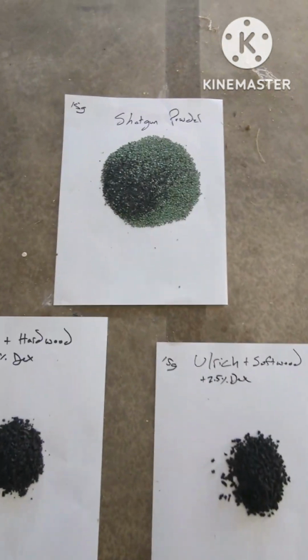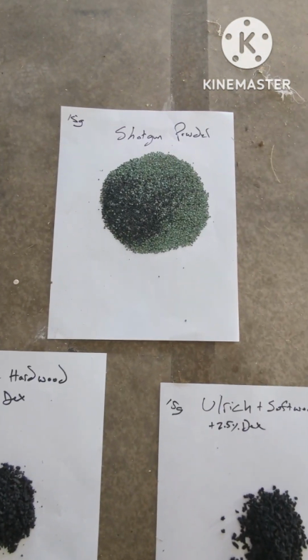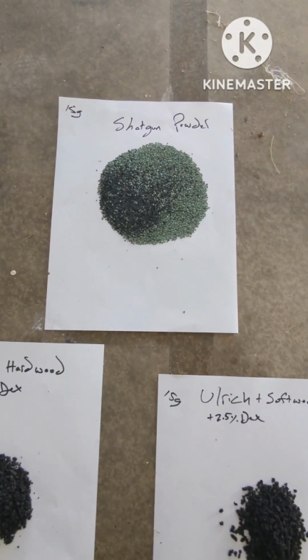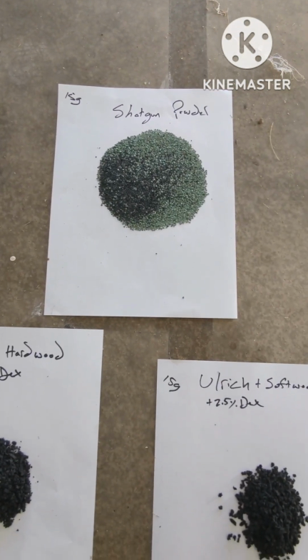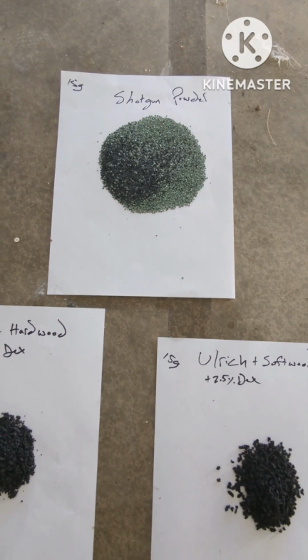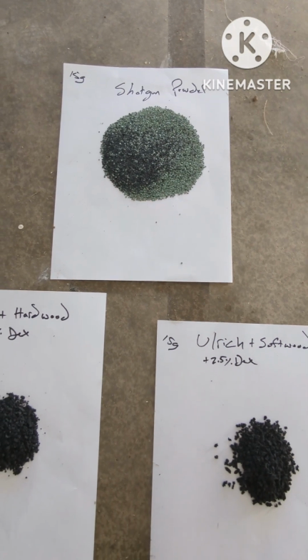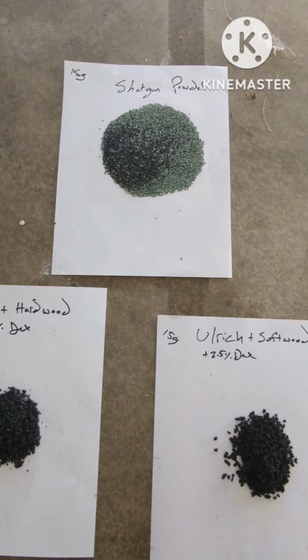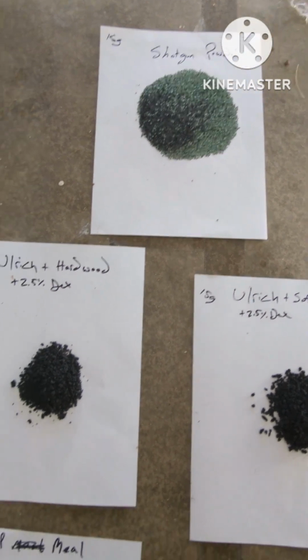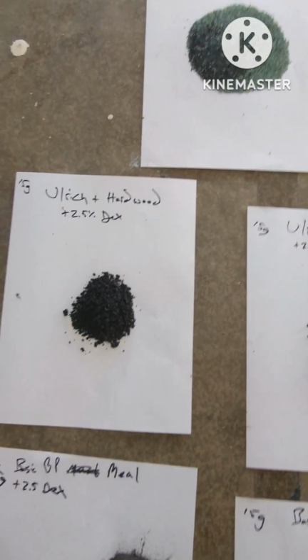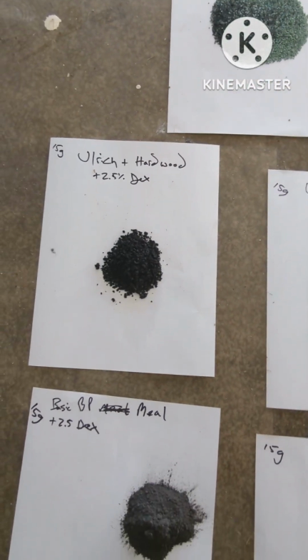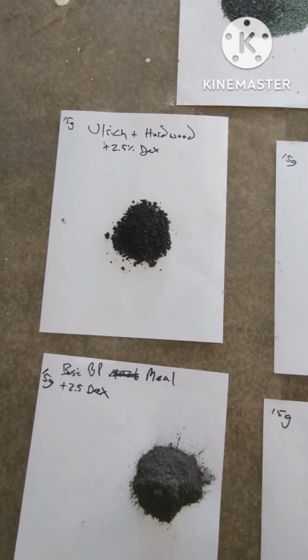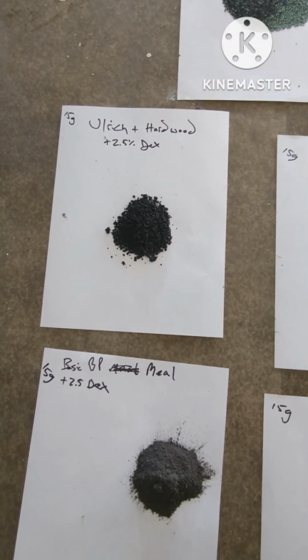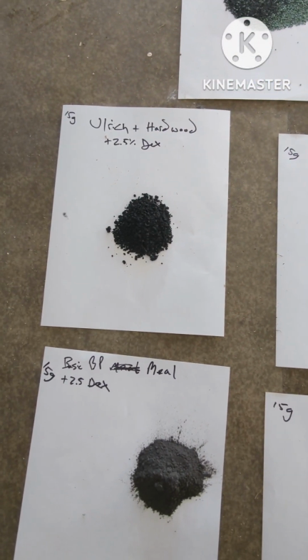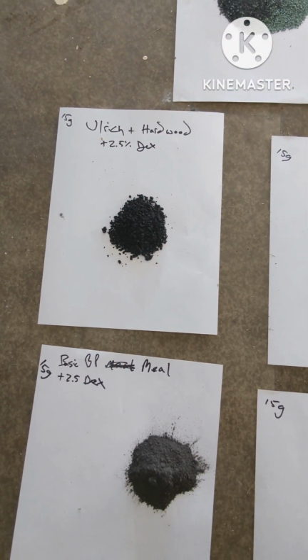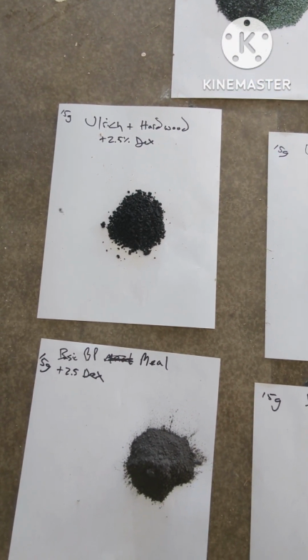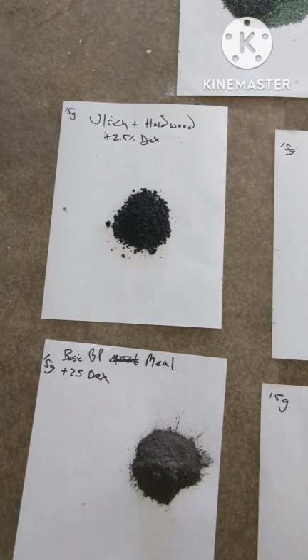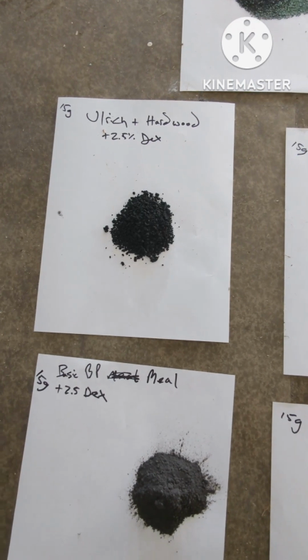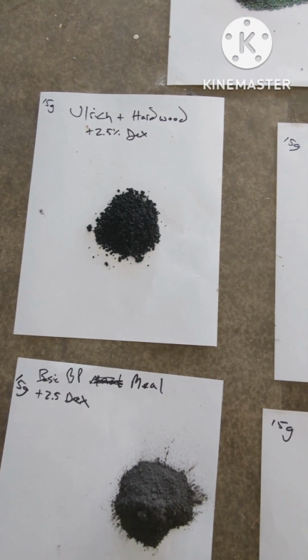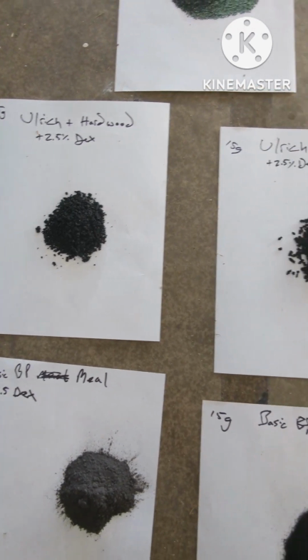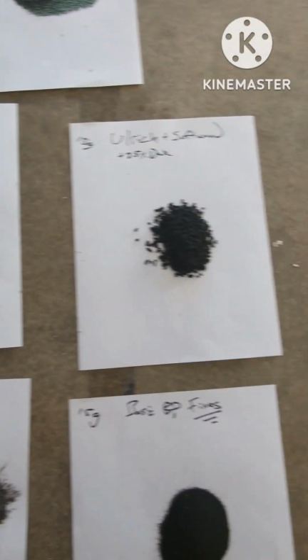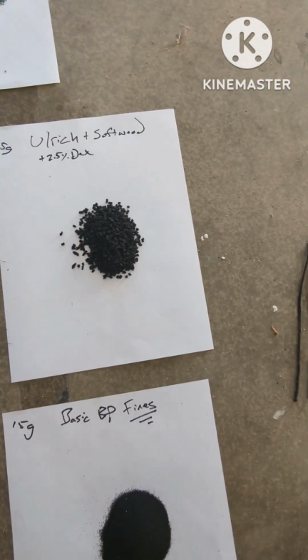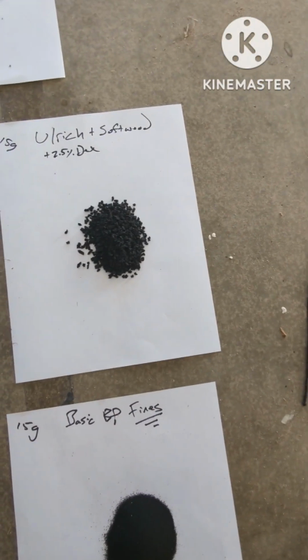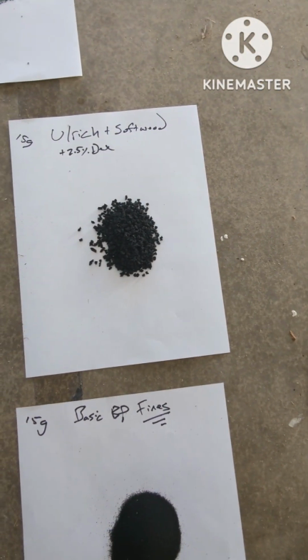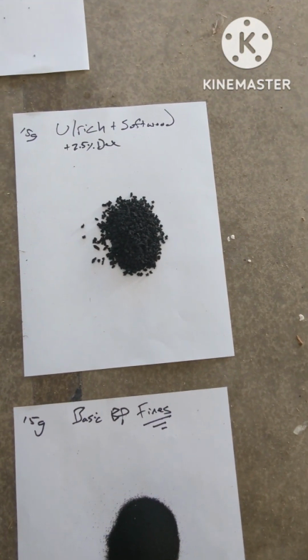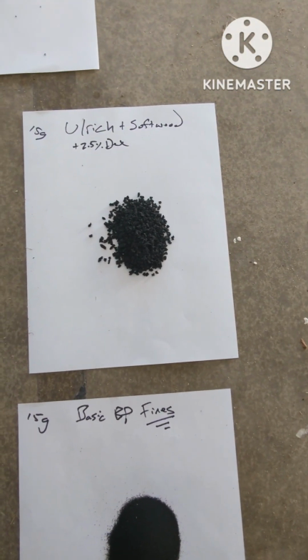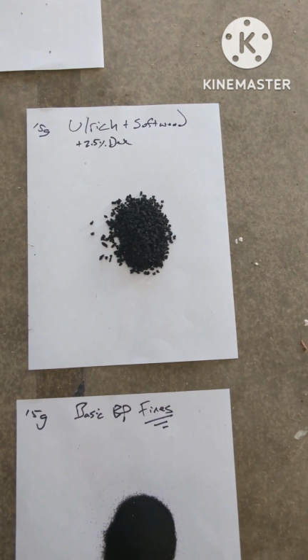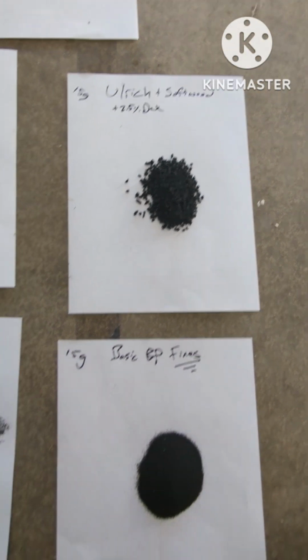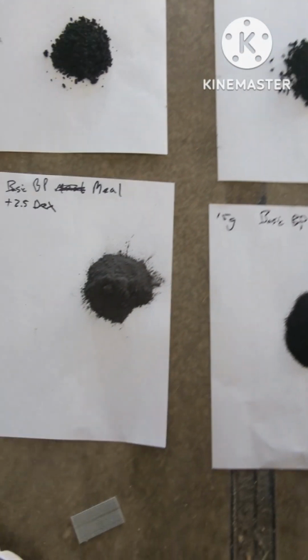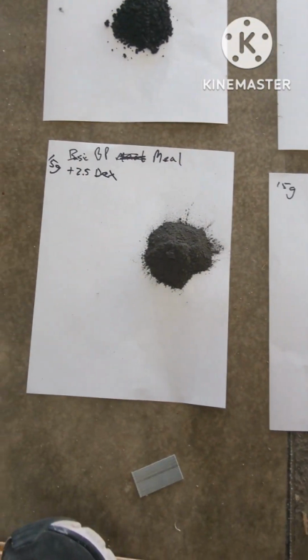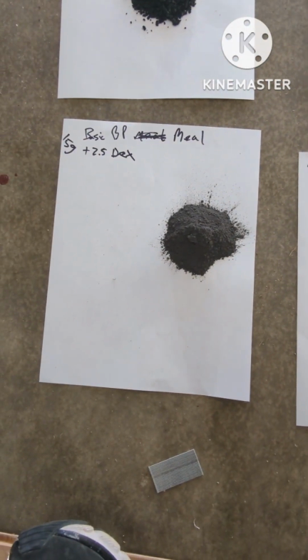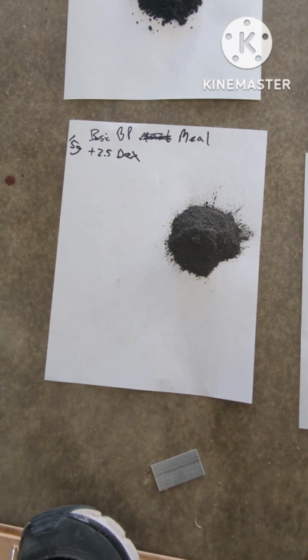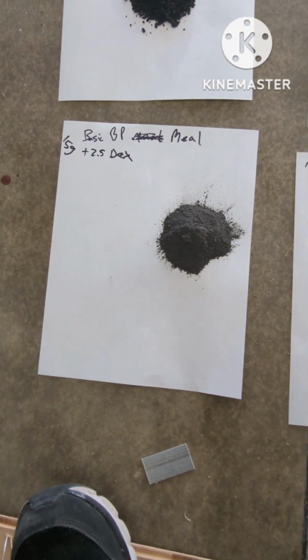This right here is just shotgun powder — I pulled that out of shotgun shells. Each of these are 15 grams. This is the Ulrich plus hardwood charcoal. This is the same, only softwood. And this is the black powder mill.